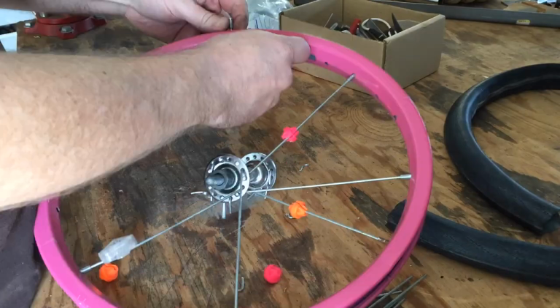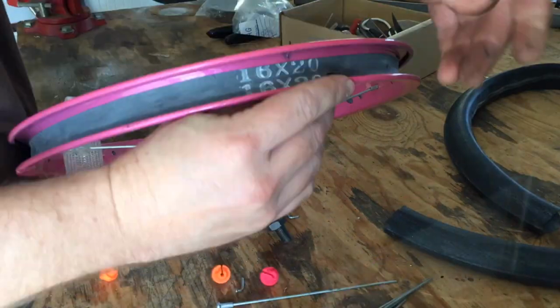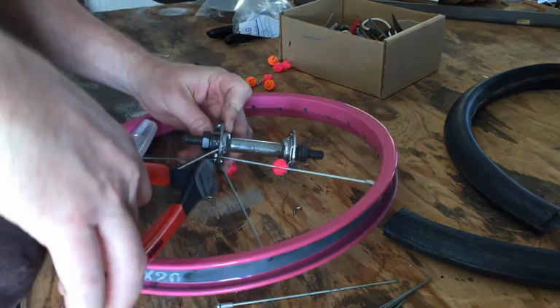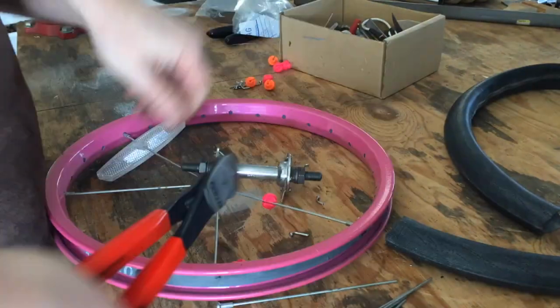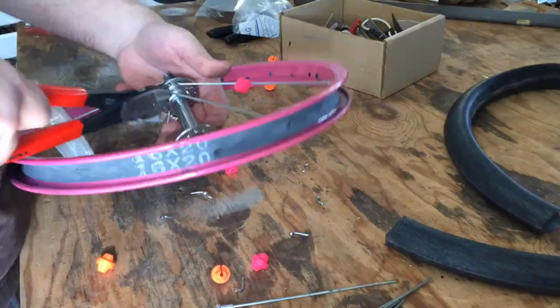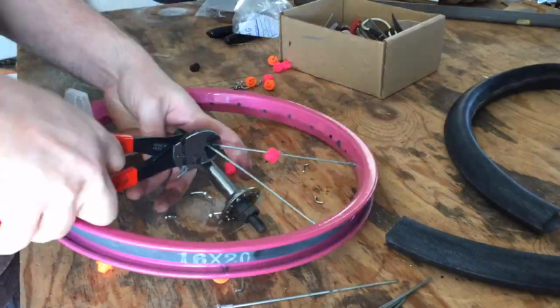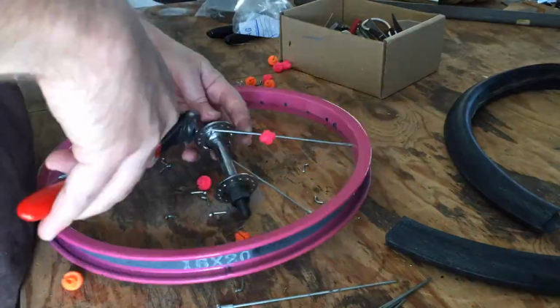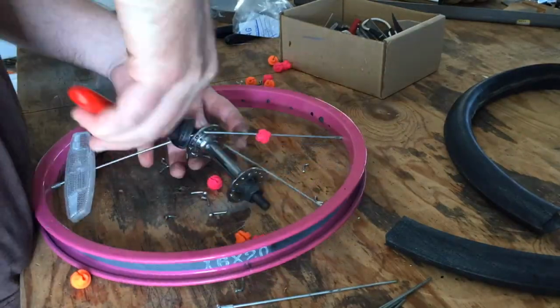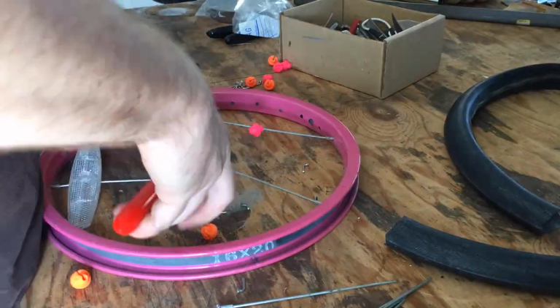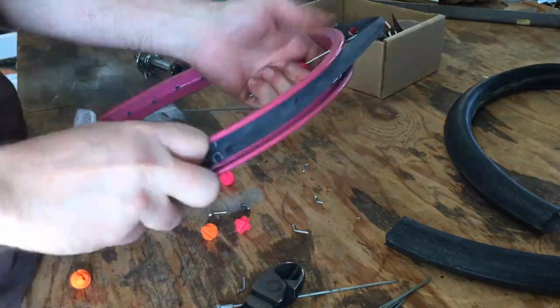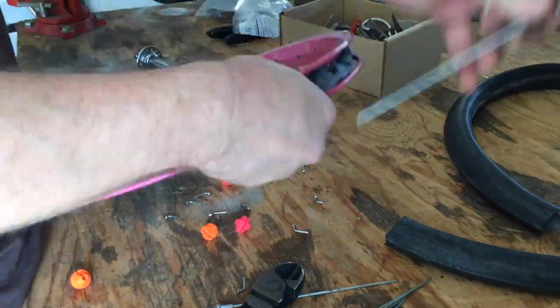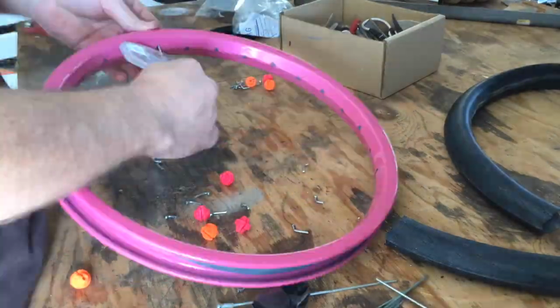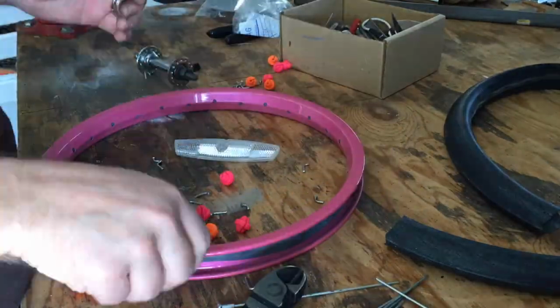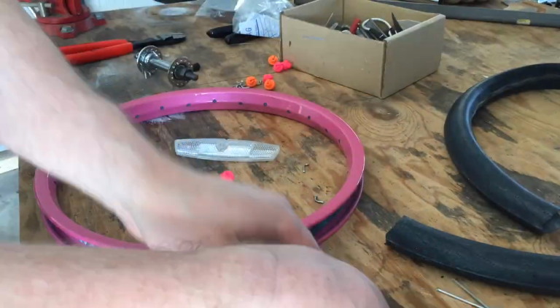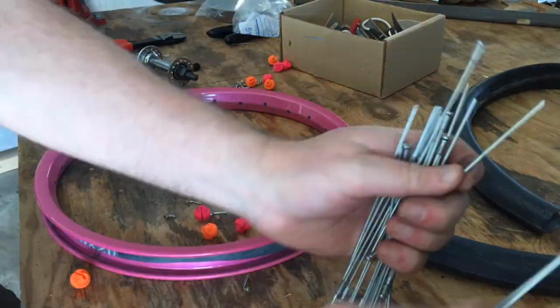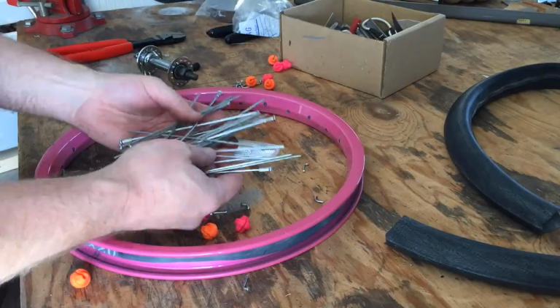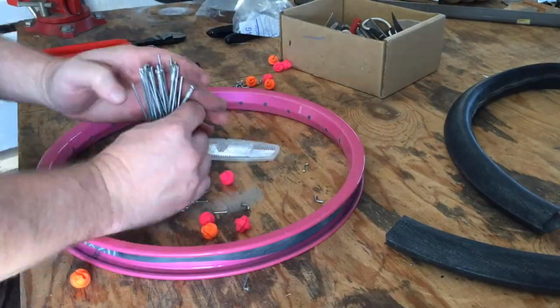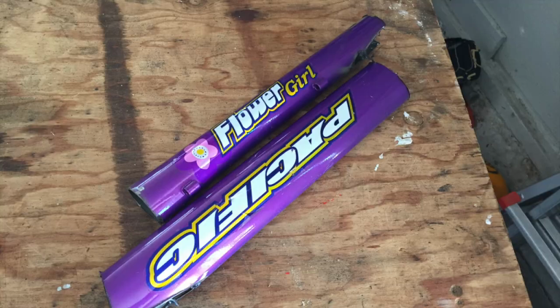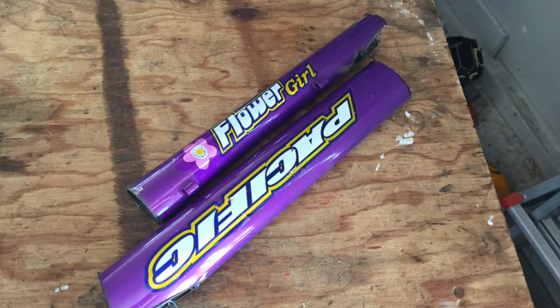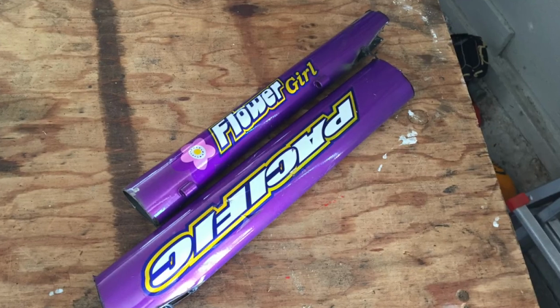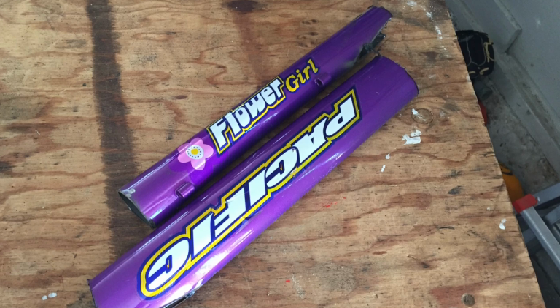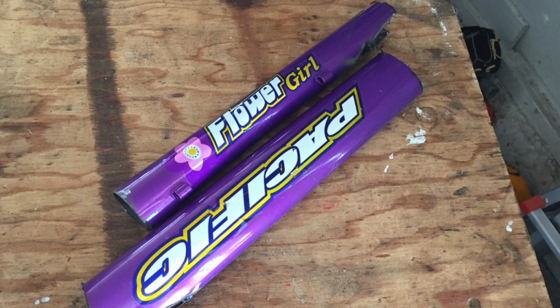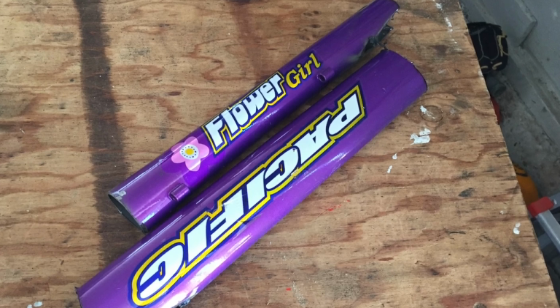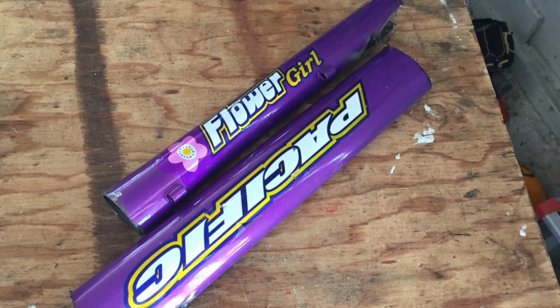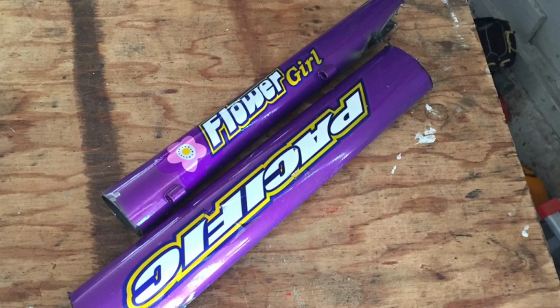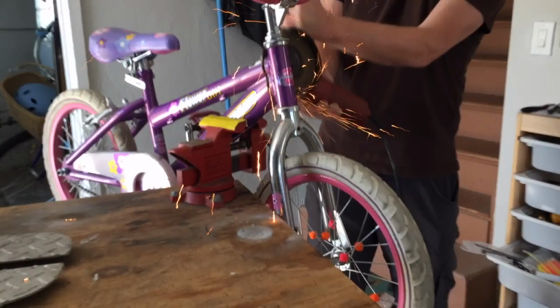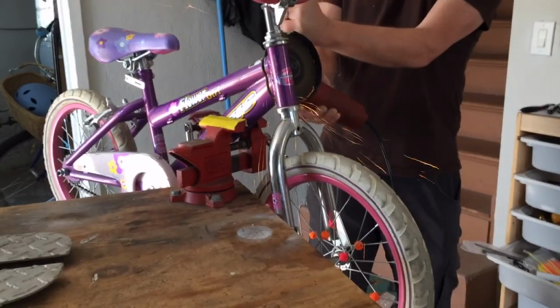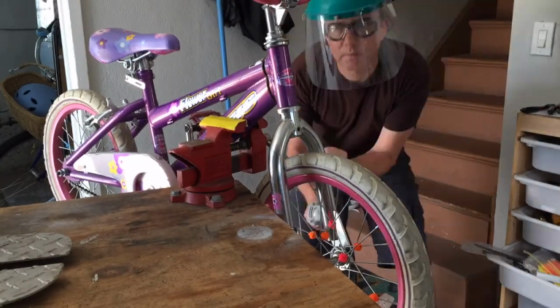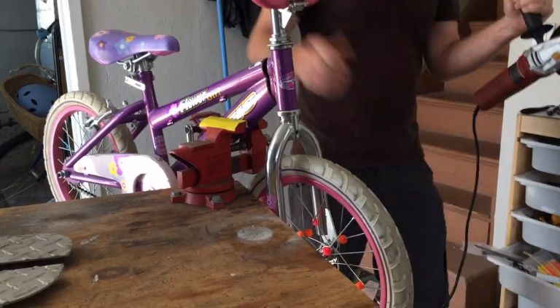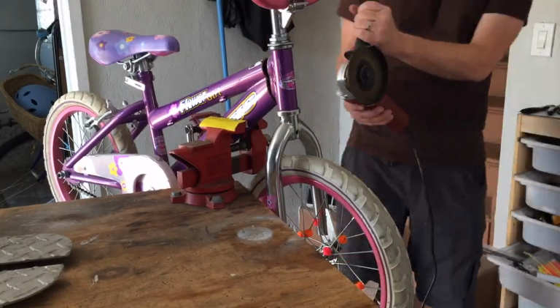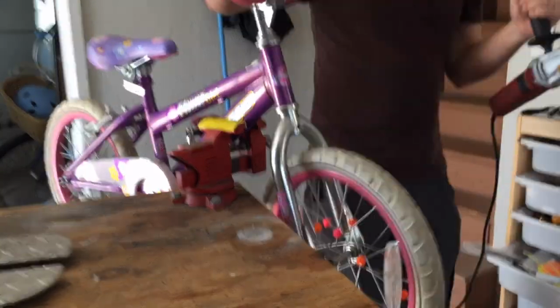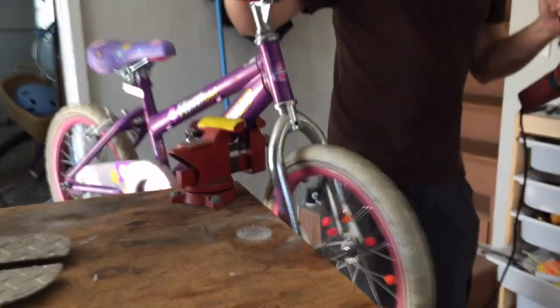I was really happy with all the little elements I was able to harvest from this bike, and I'm sure there are more. But if you have other ideas or projects that reuse bike parts, I'd love to hear about them — leave me a comment.